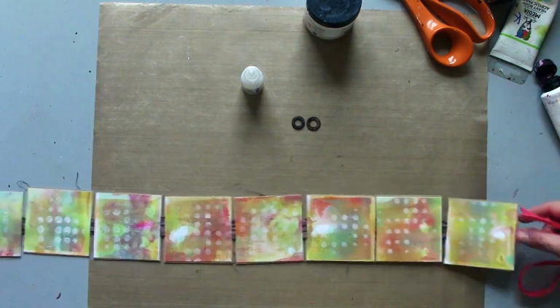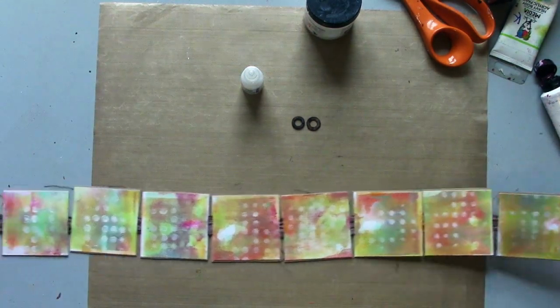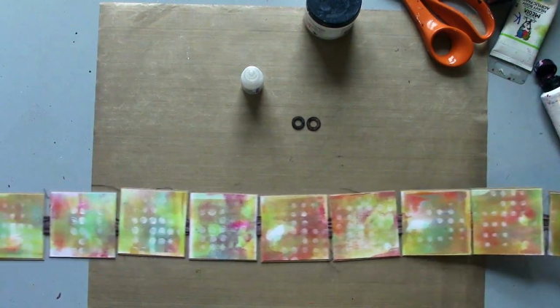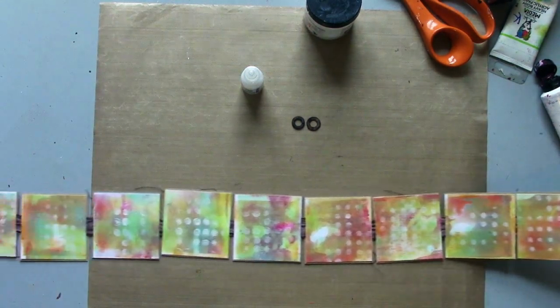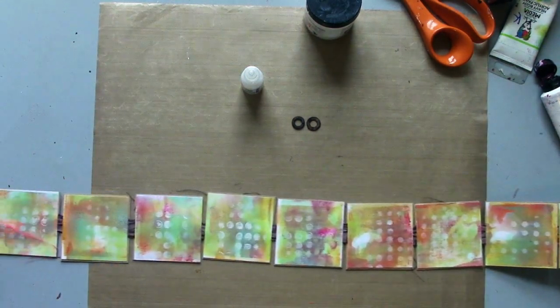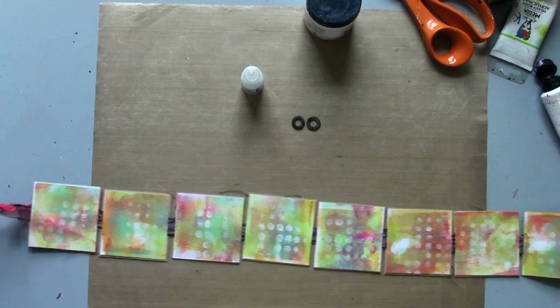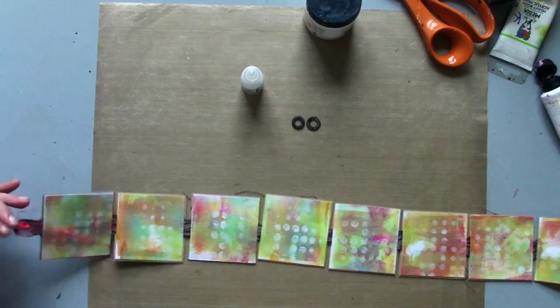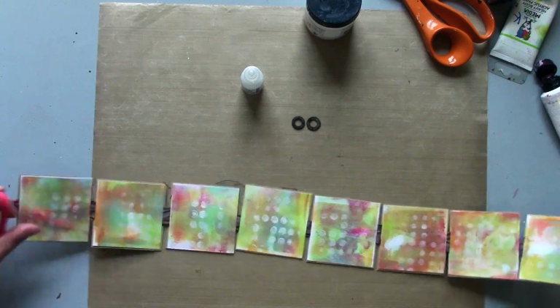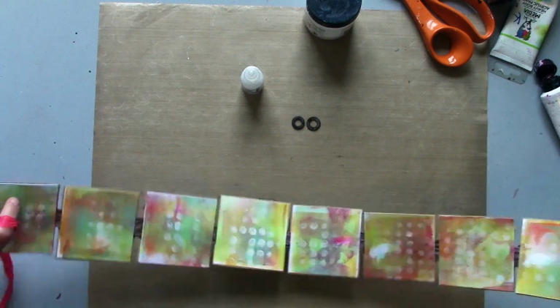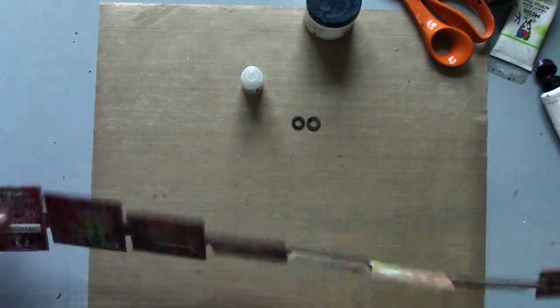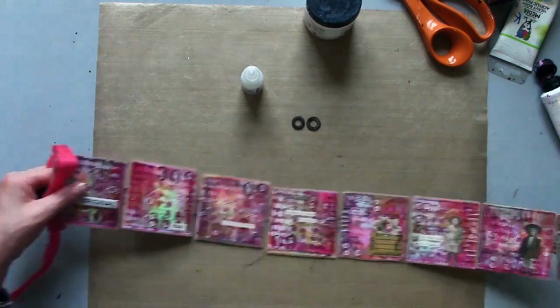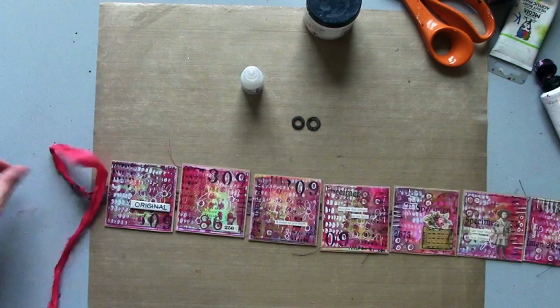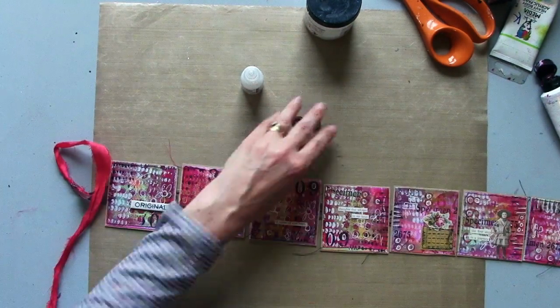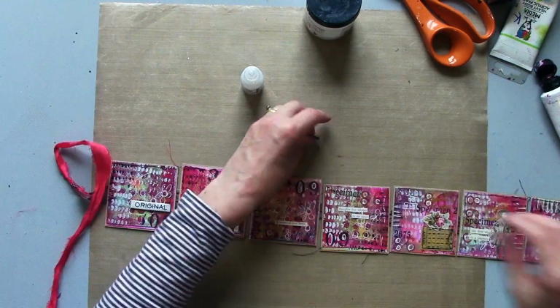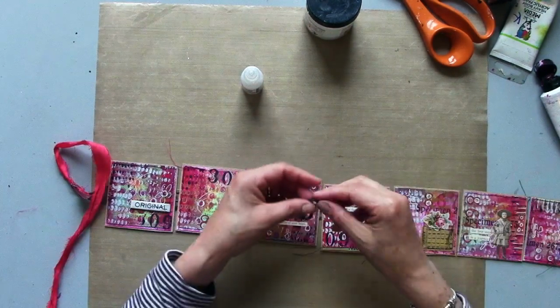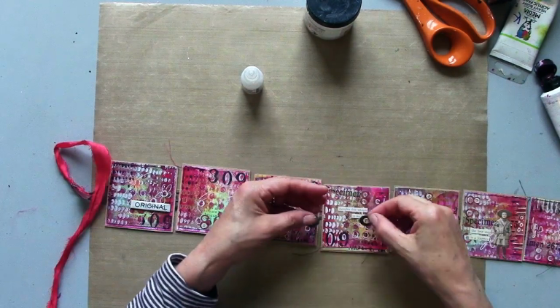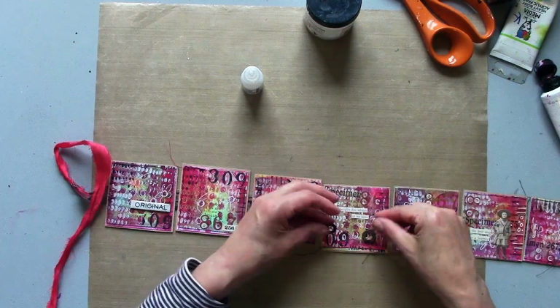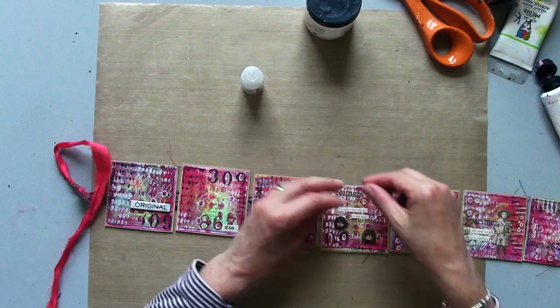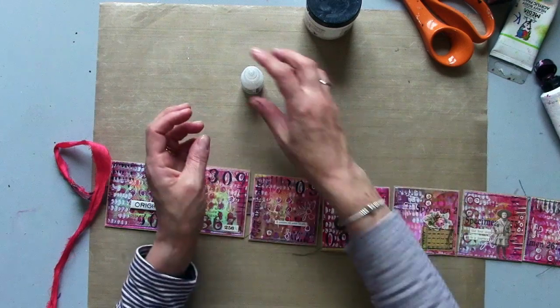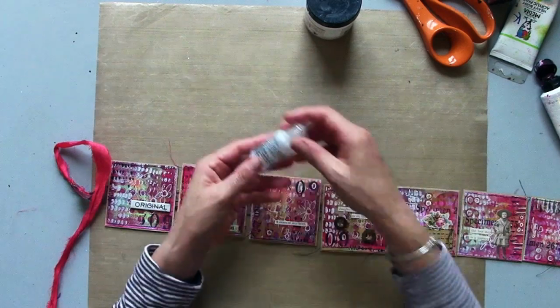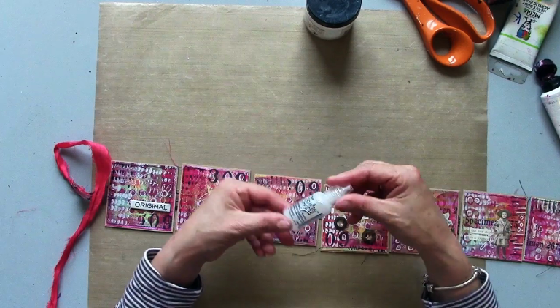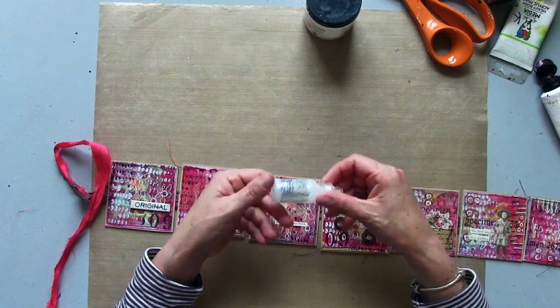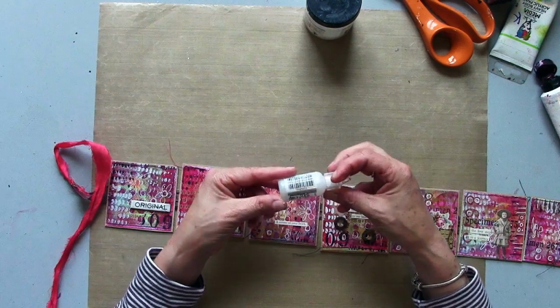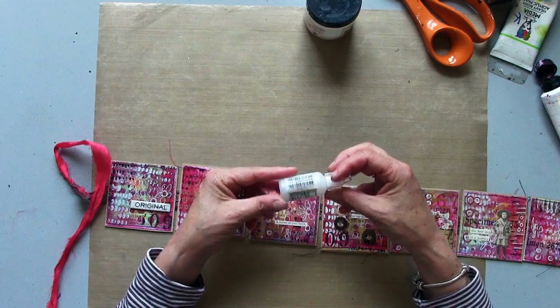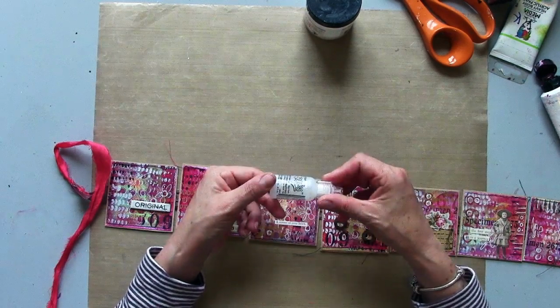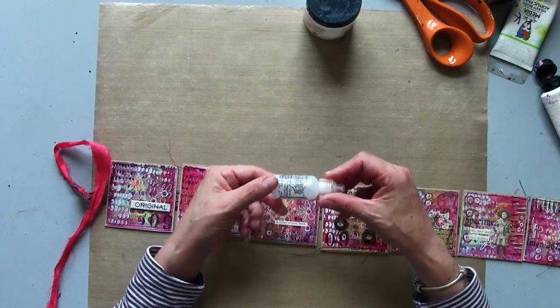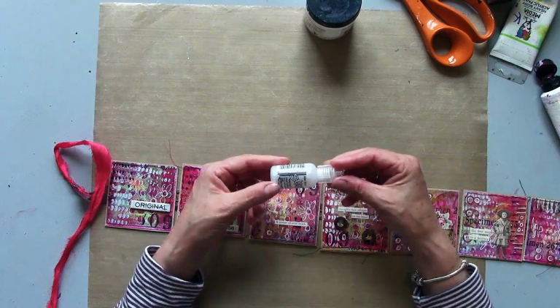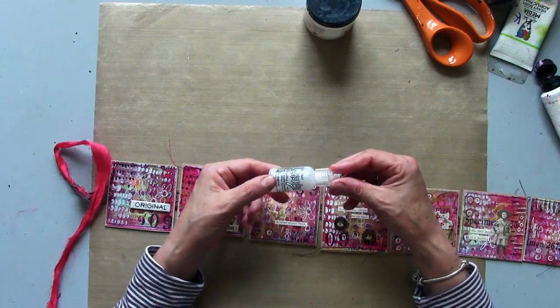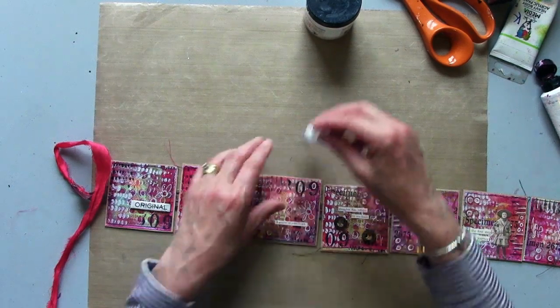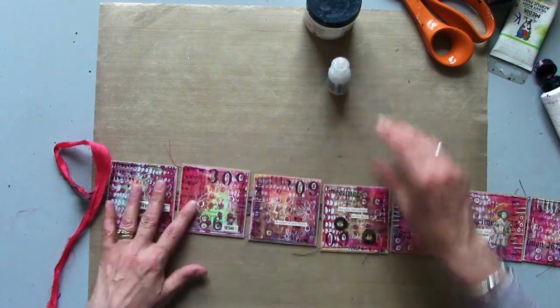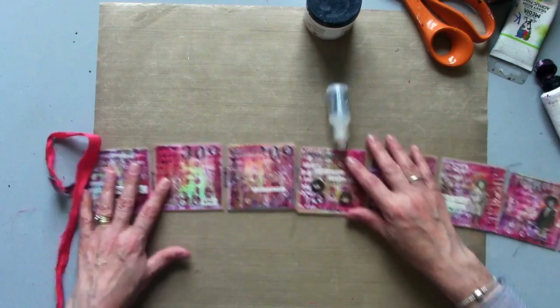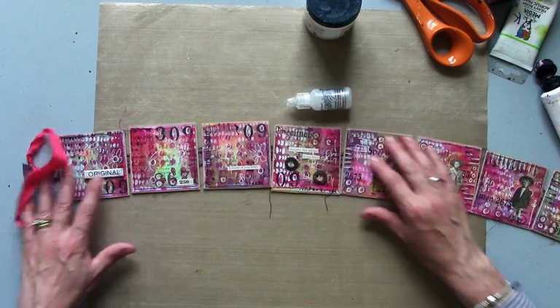Now I've got my little journal all pieced together, simply held together with a bit of silk ribbon in the middle on the reverse. There's my lighter side so I've got space to journal. All there is now for me to do is add my little rusty washers and maybe a little bit of sparkle, just for a little bit of bling. Thanks for watching!